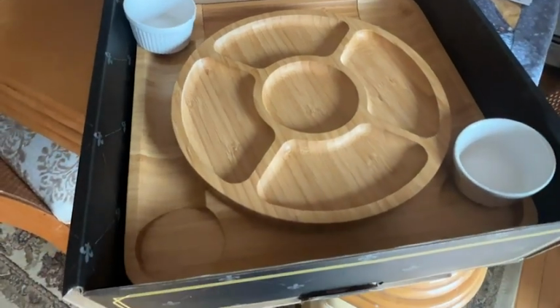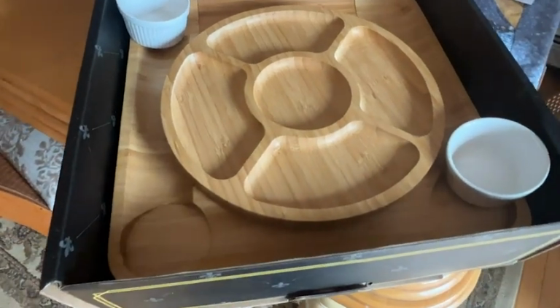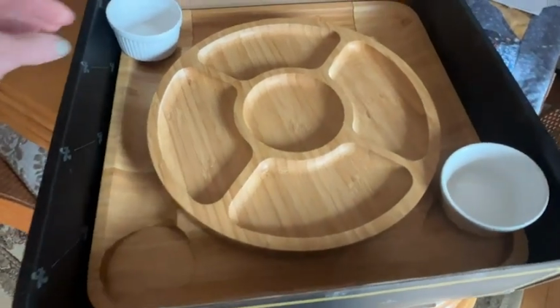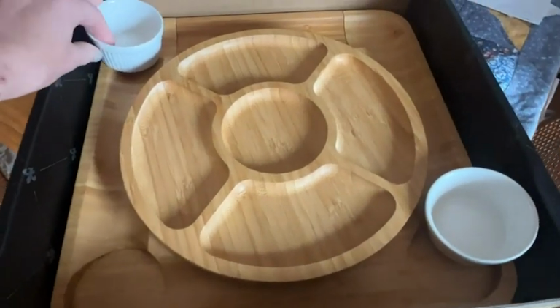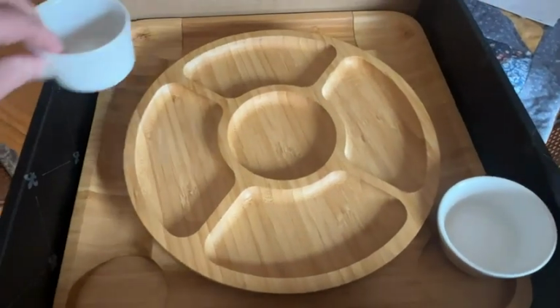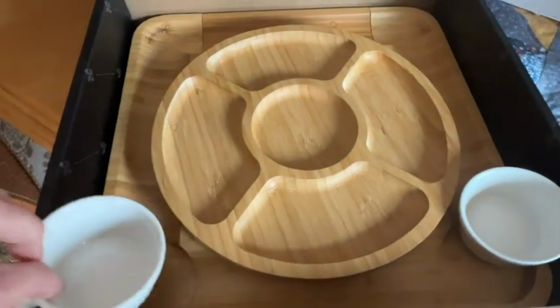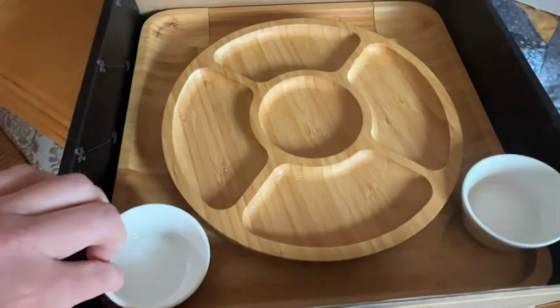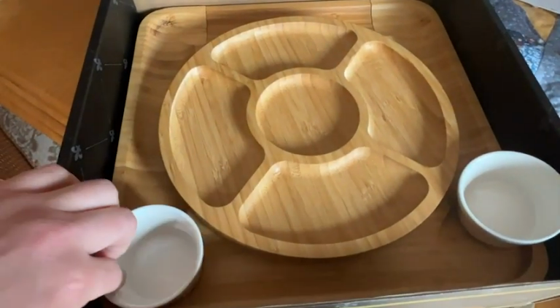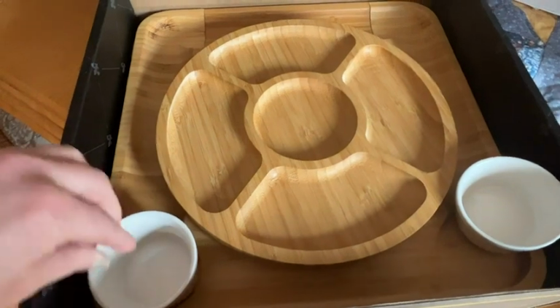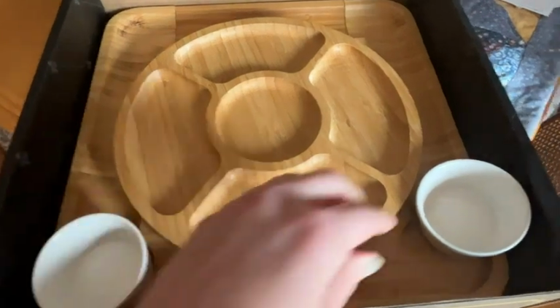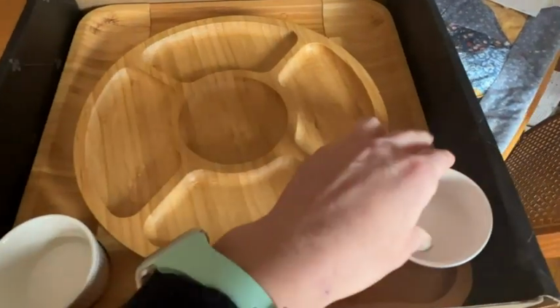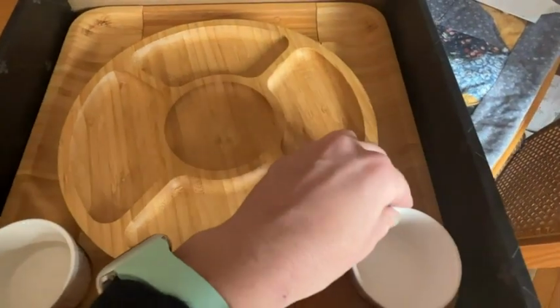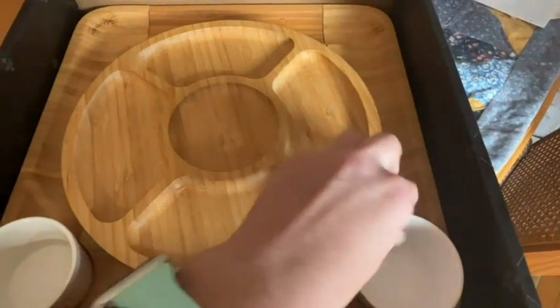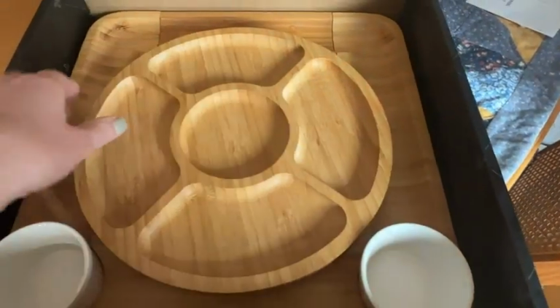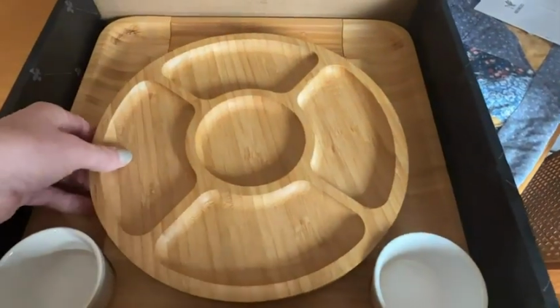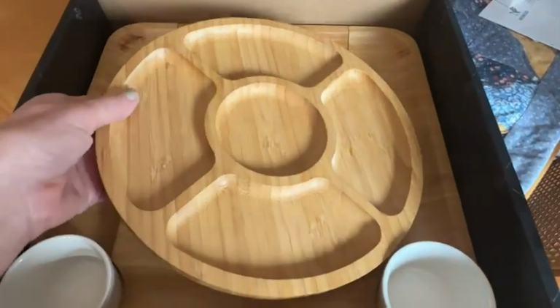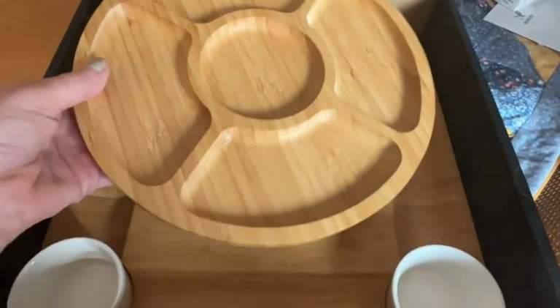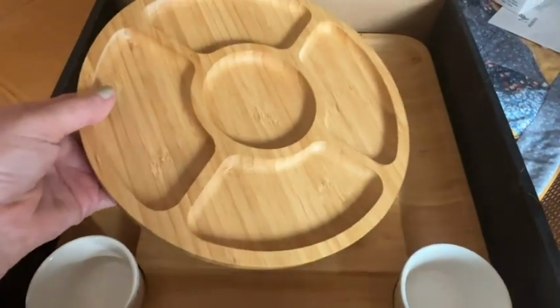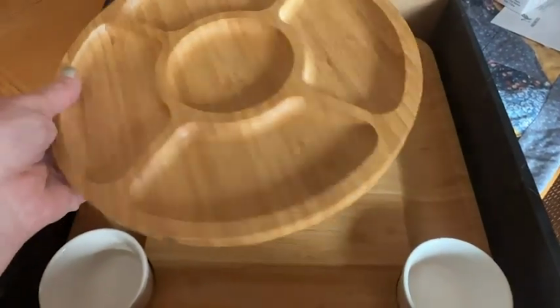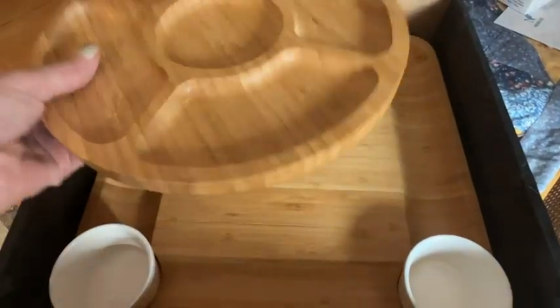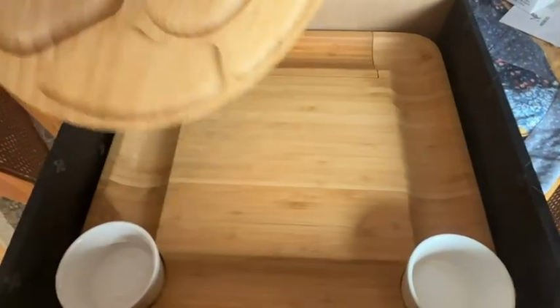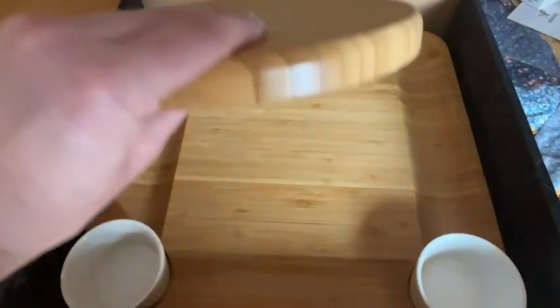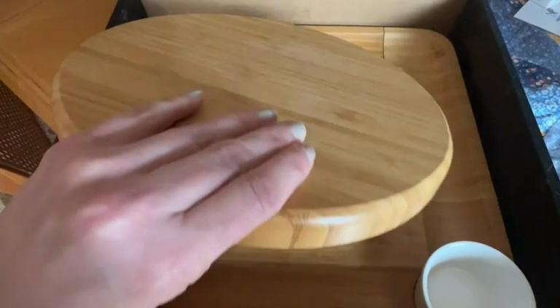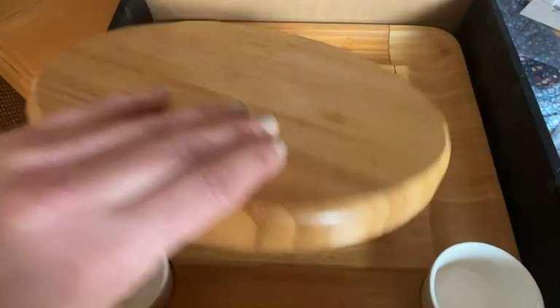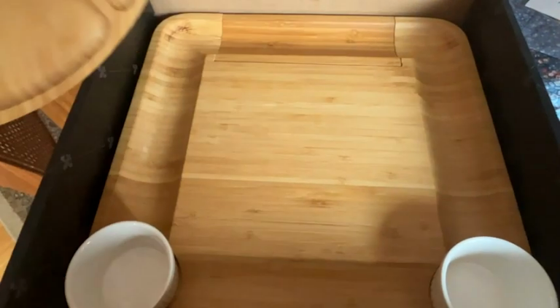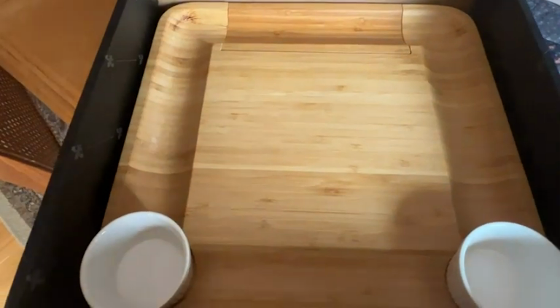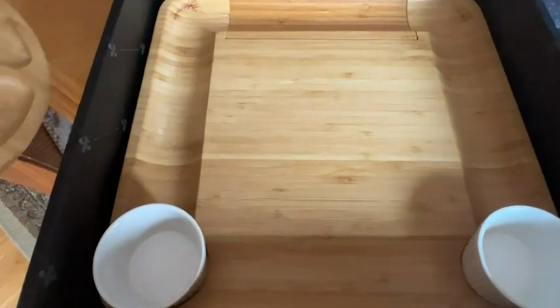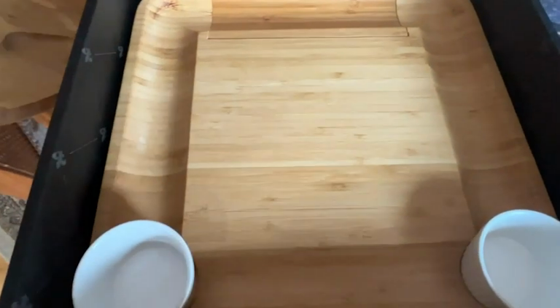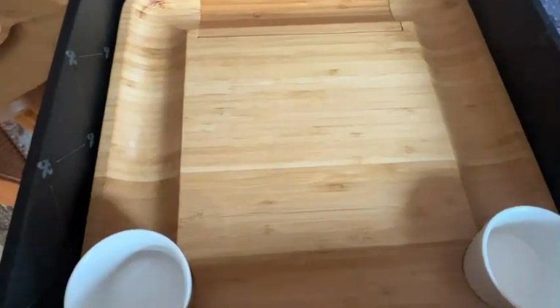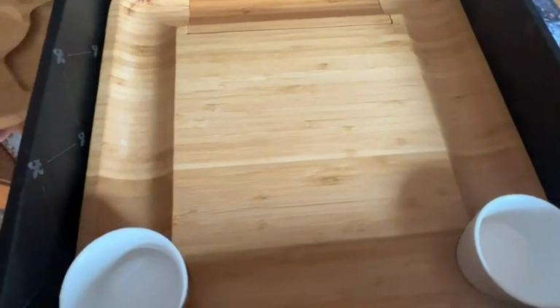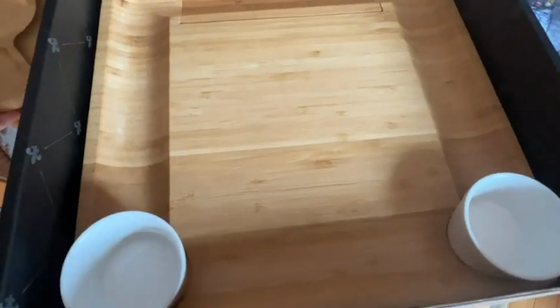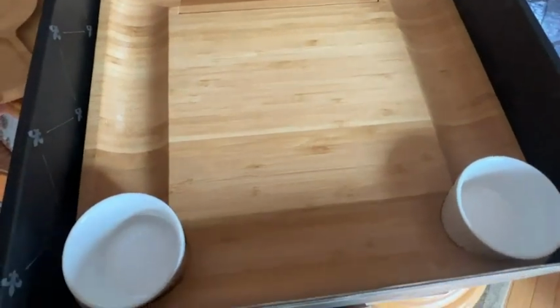This beautiful bamboo tray is absolutely gorgeous. The bamboo is a light colored, all natural wood. You can see on the bottom it has feet so that the board stands very sturdy.